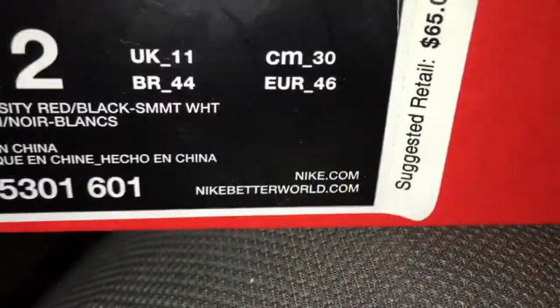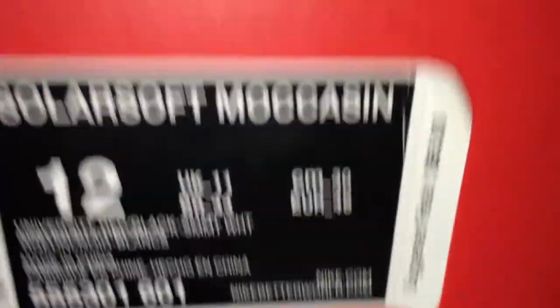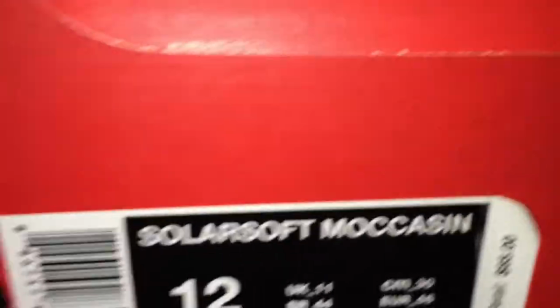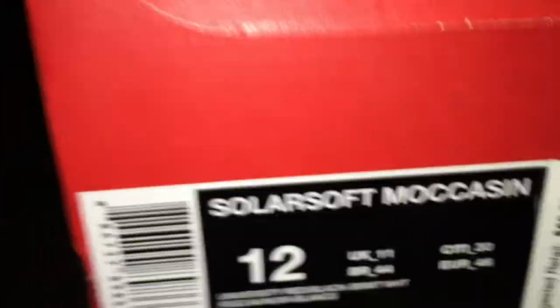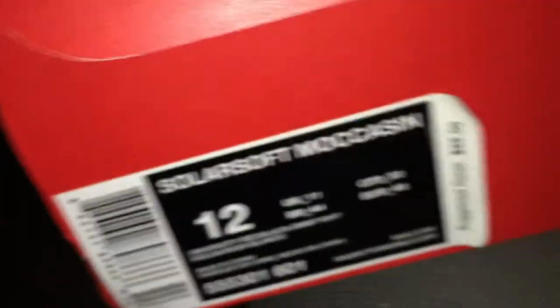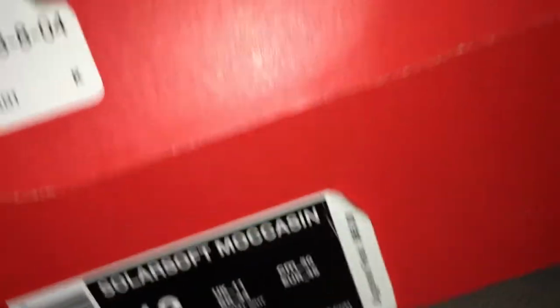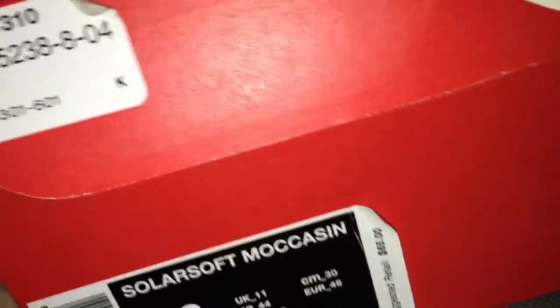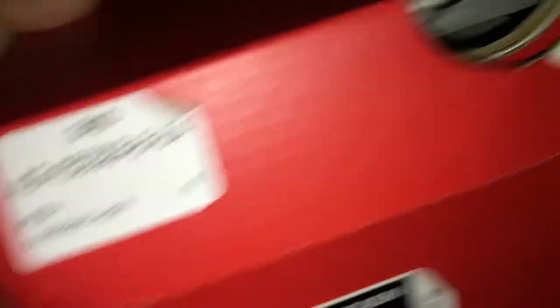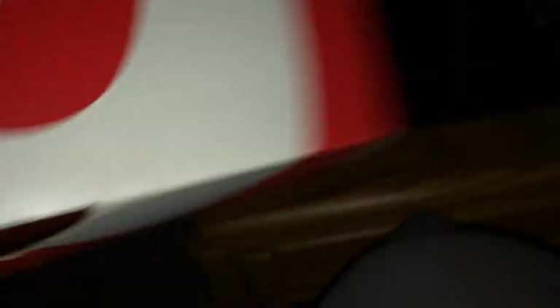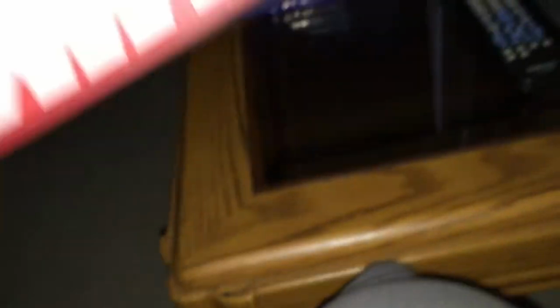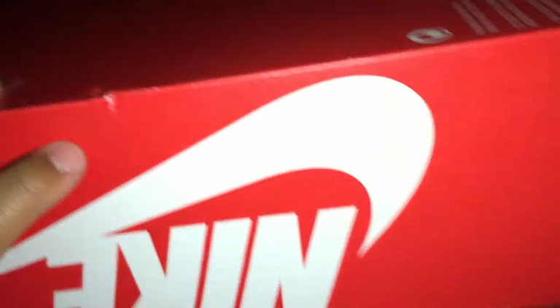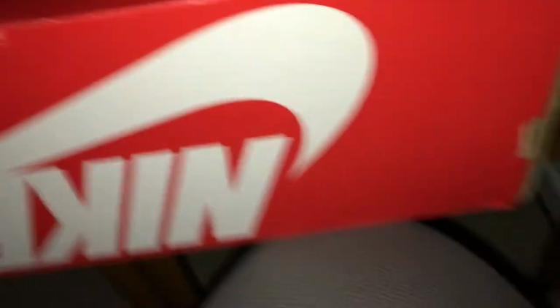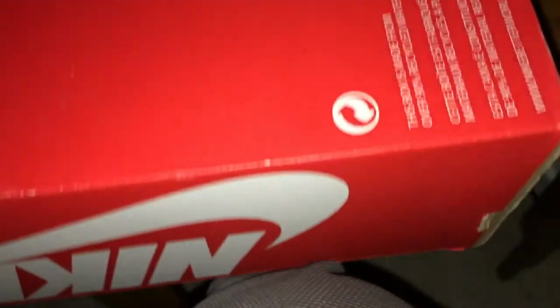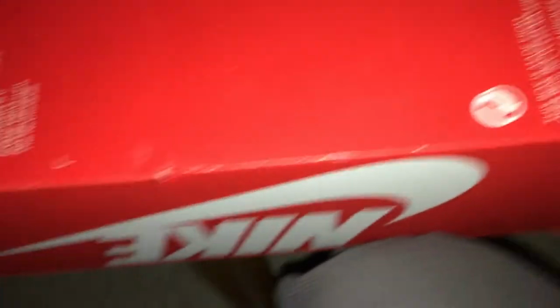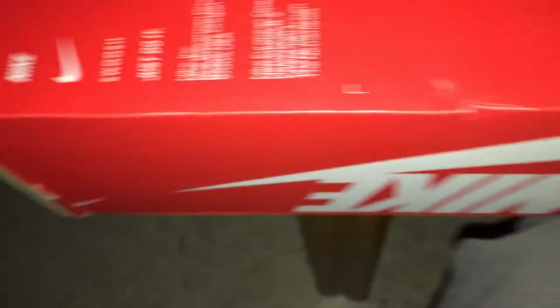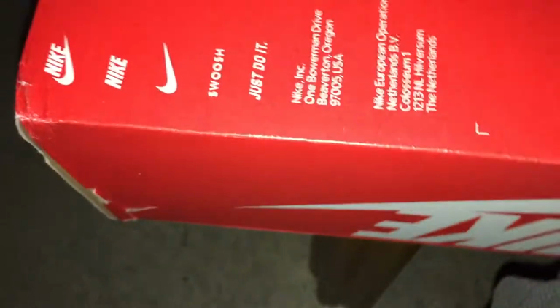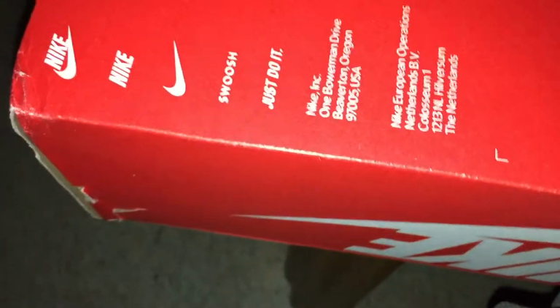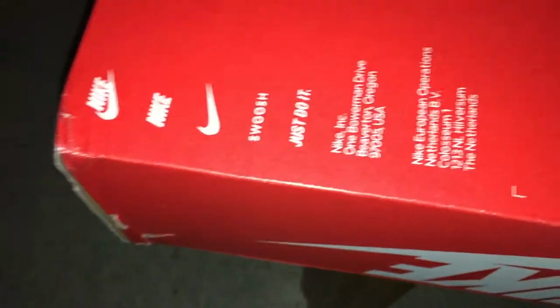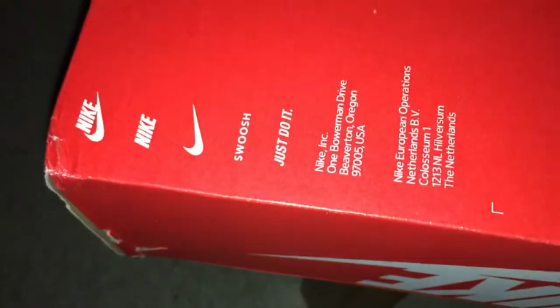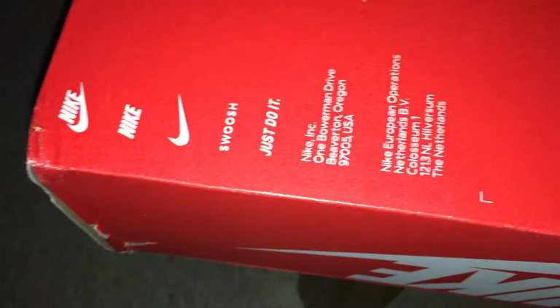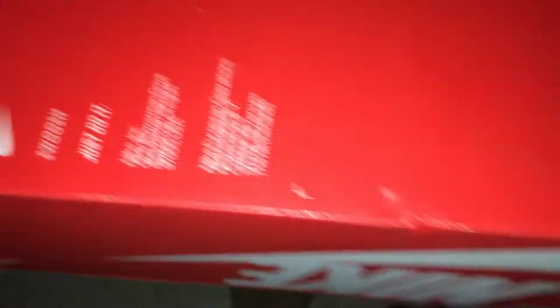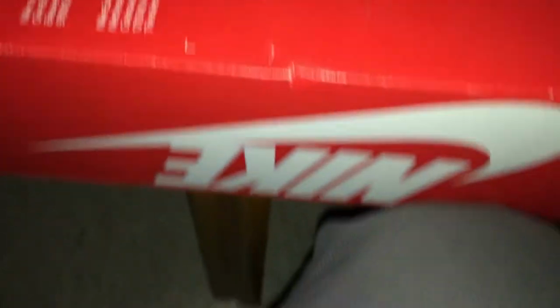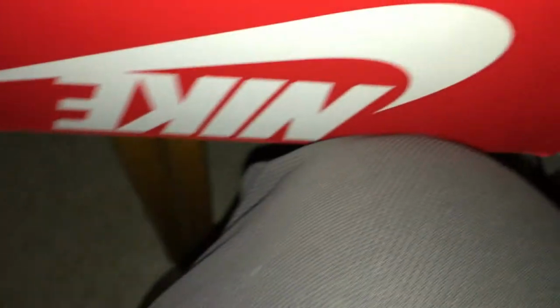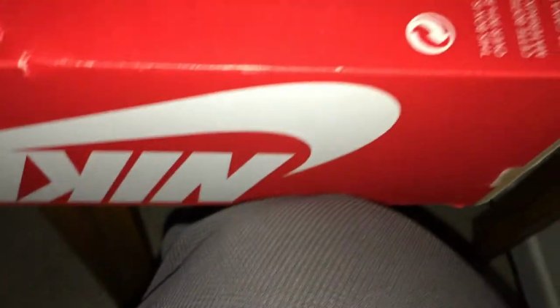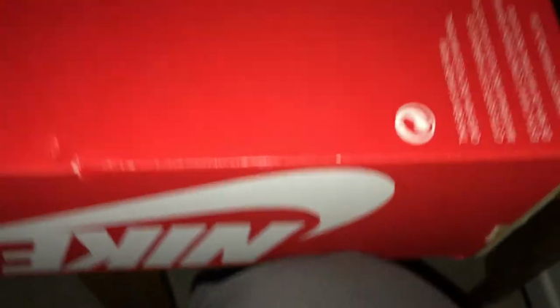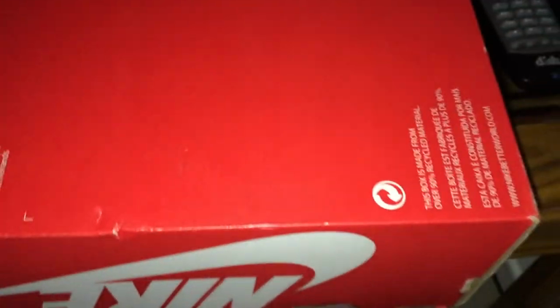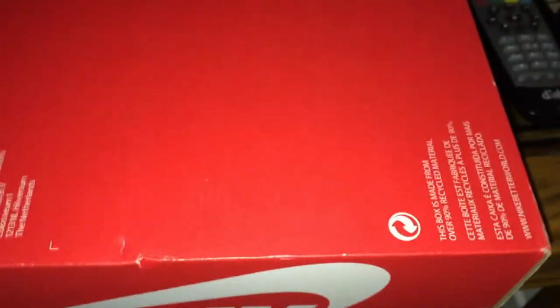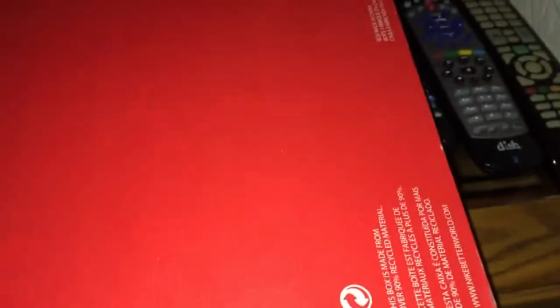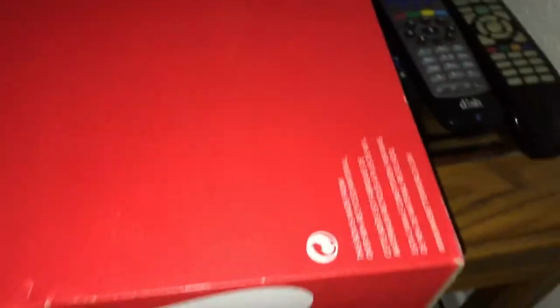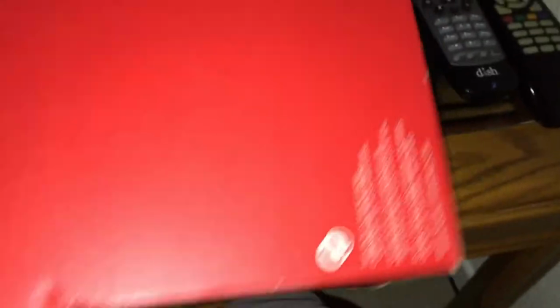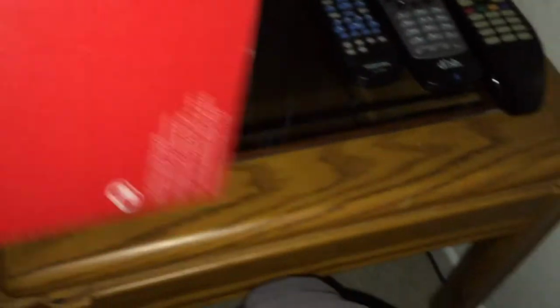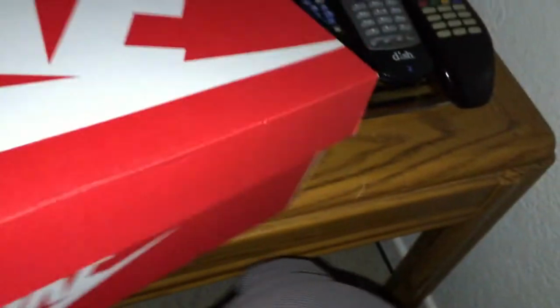Nike, as you can see. Go to the bottom, you got your basic Nike stuff — Nike Swoosh, all that.